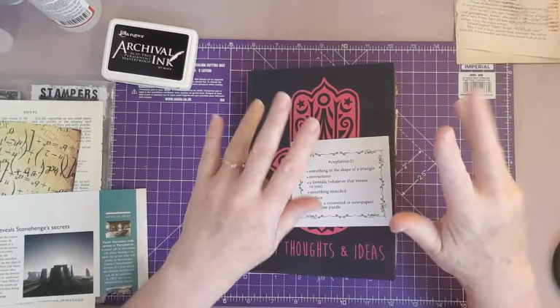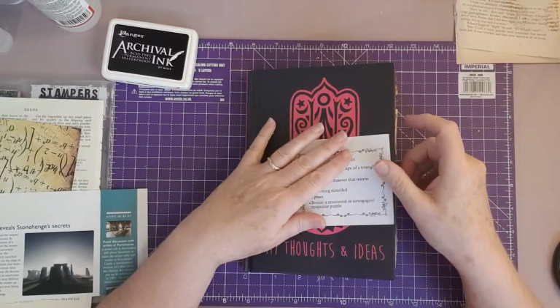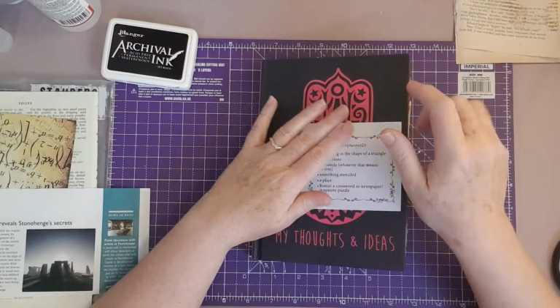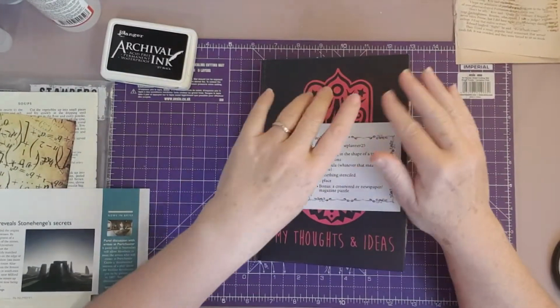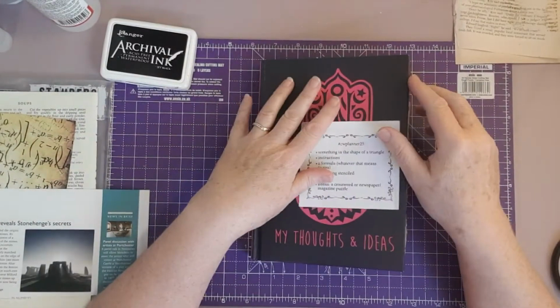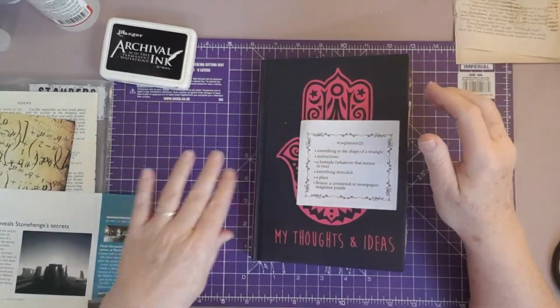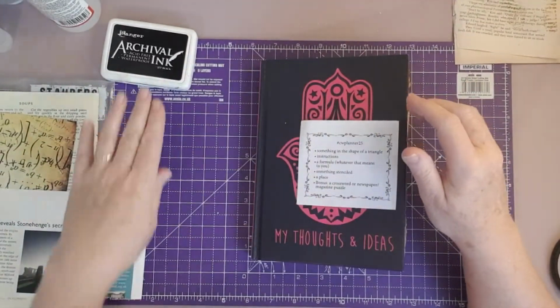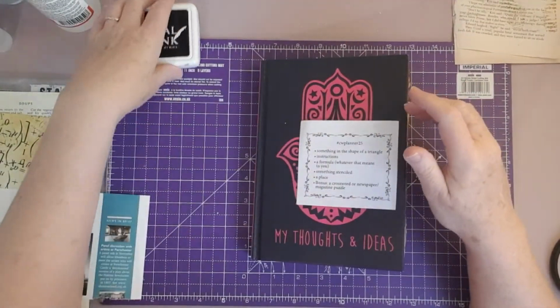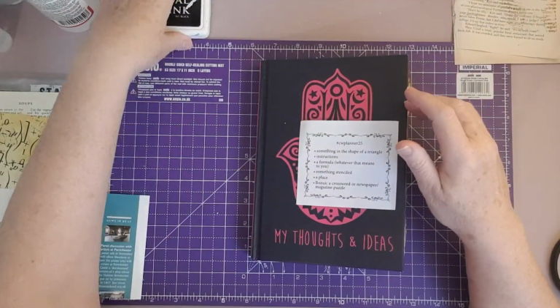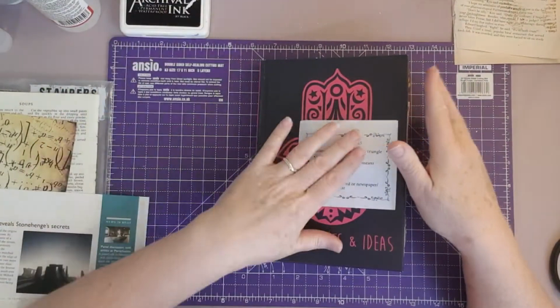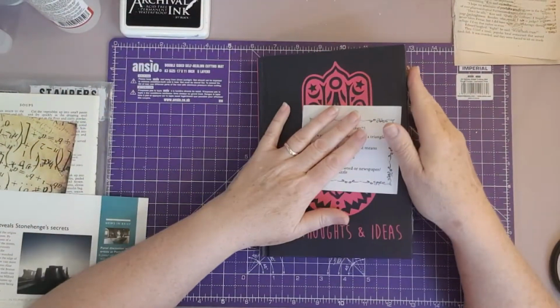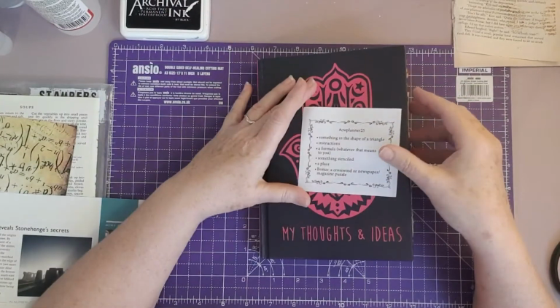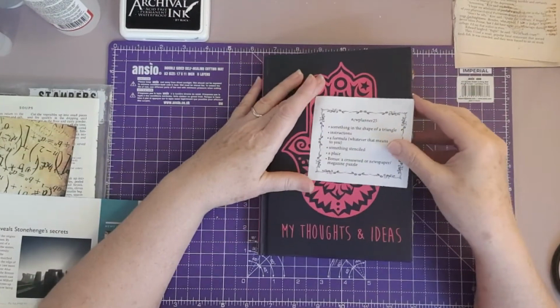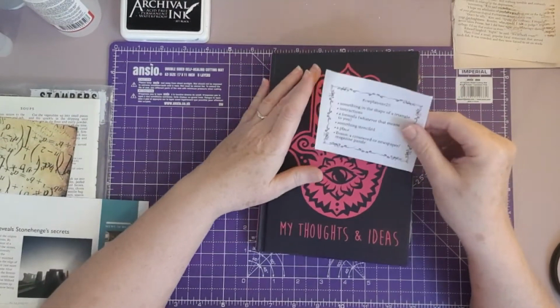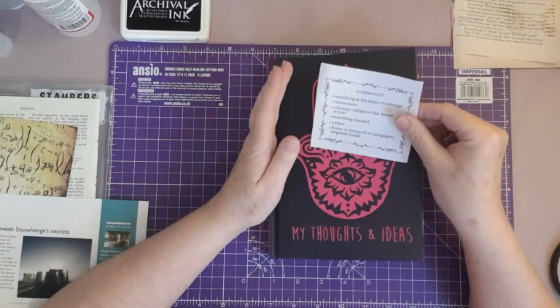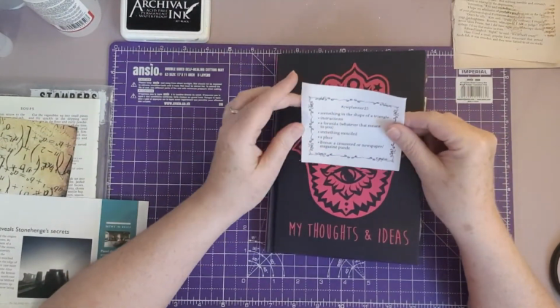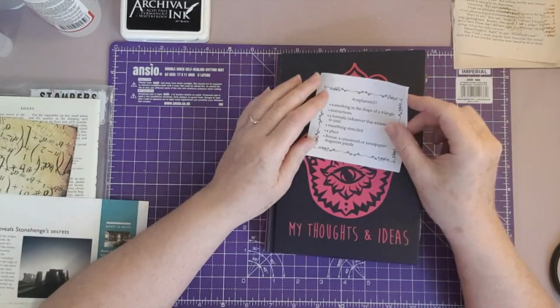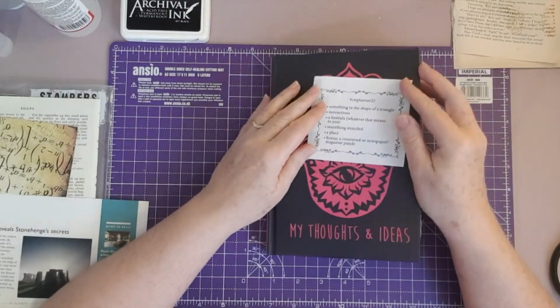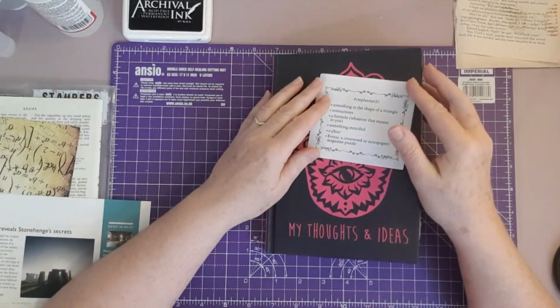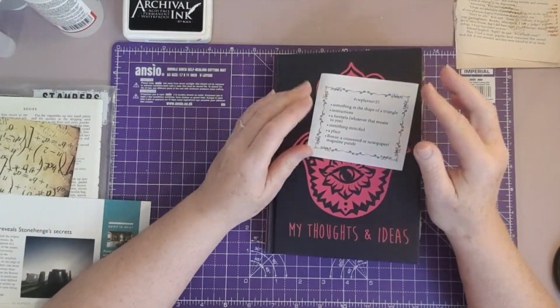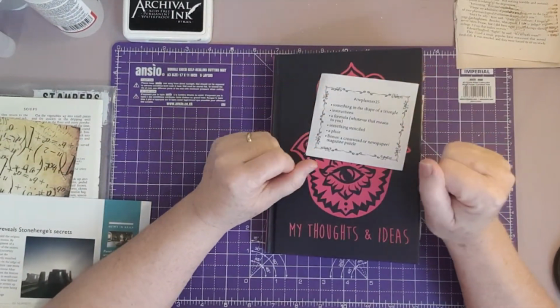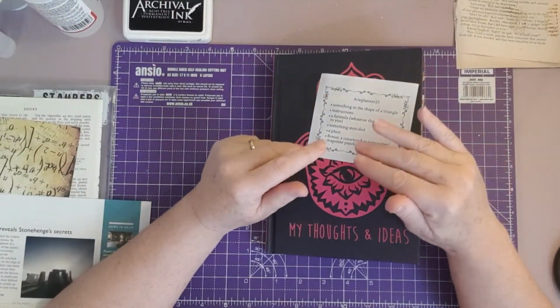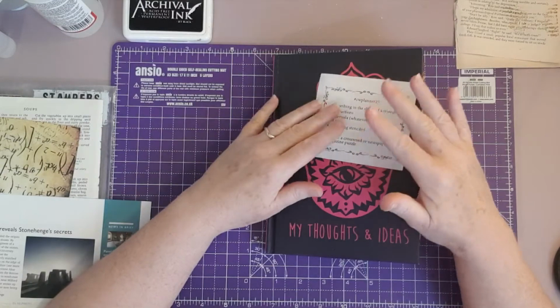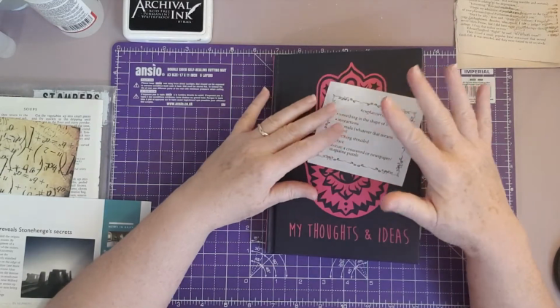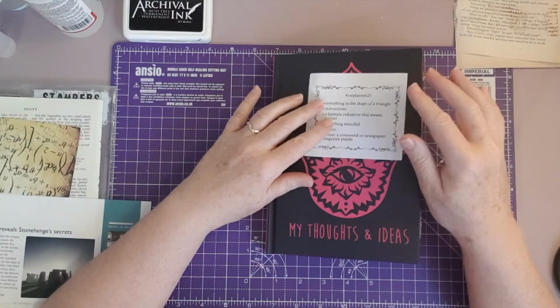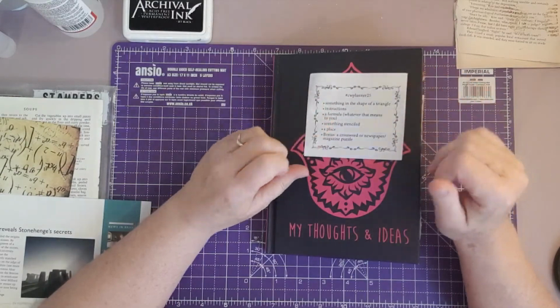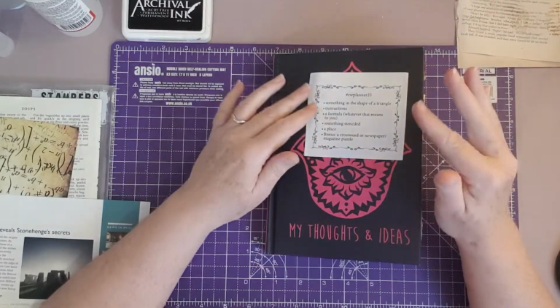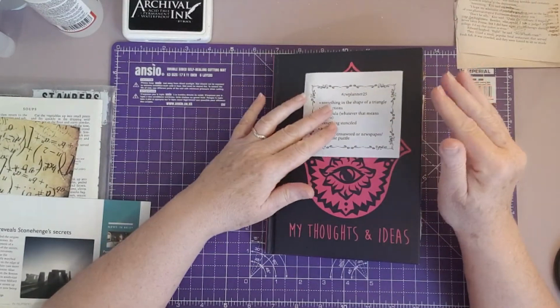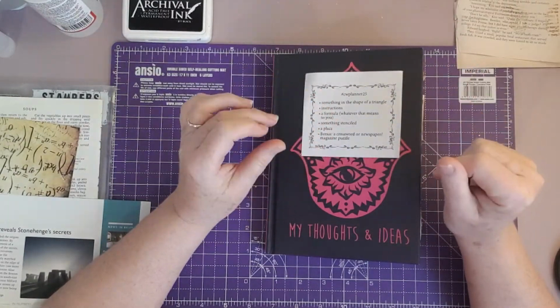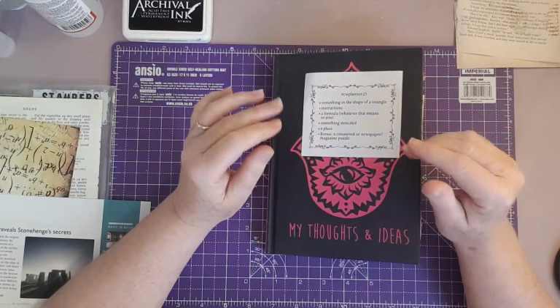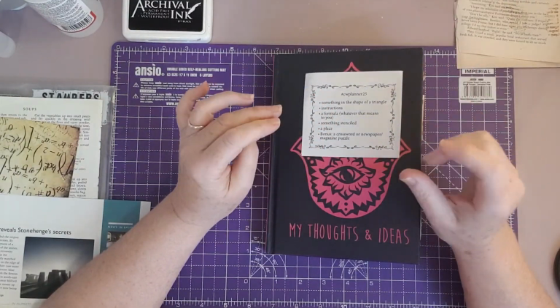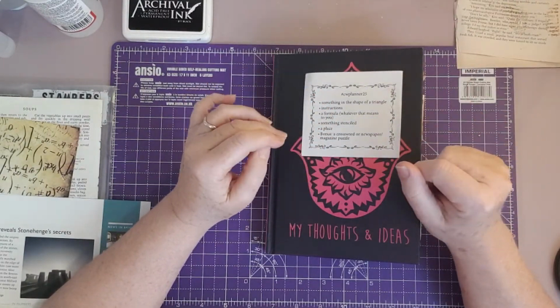Hi everyone, it's Sue here from Scrappy-Doo Sue. I'm here today to do another episode of the Marguerite Miller 52-week collage challenge, and today it is hashtag CWPlanner25.